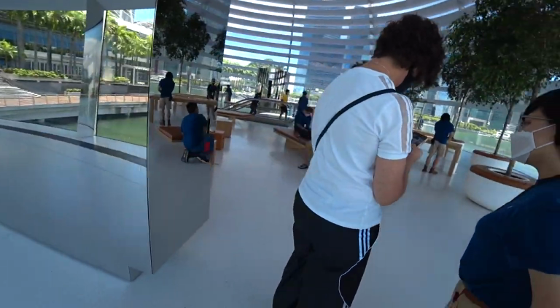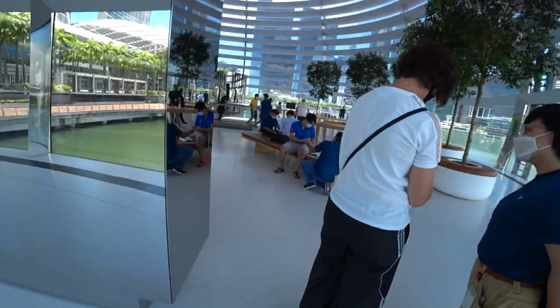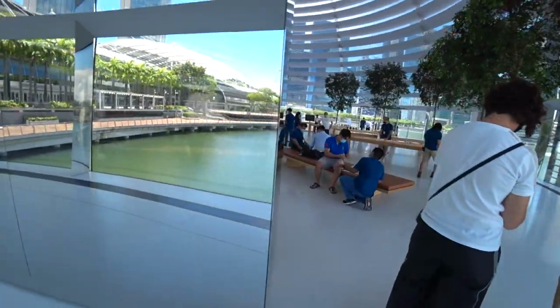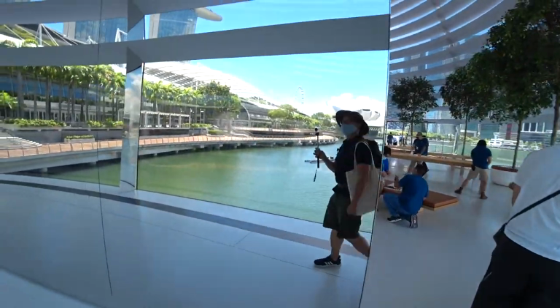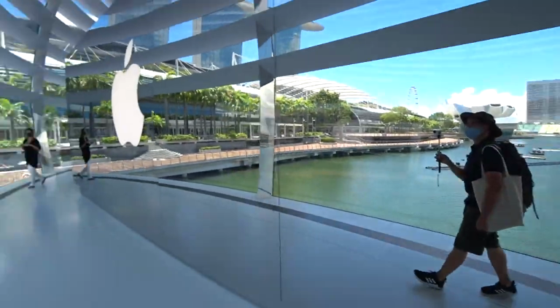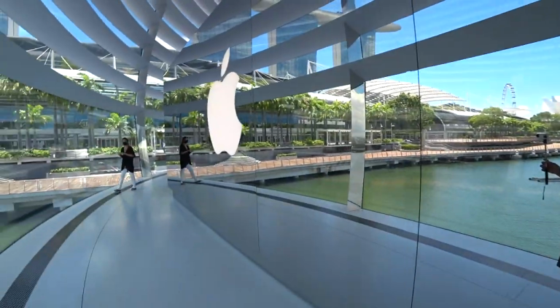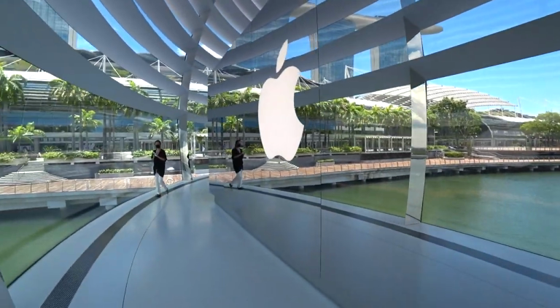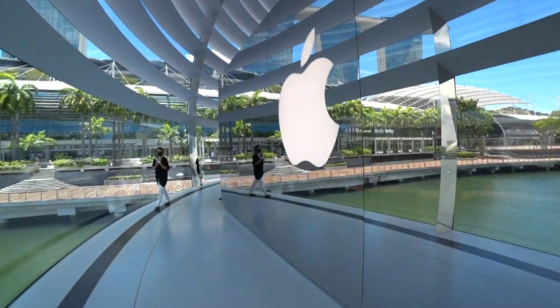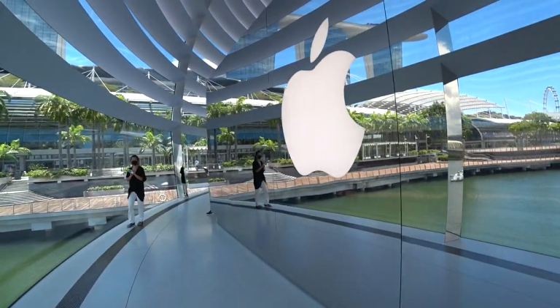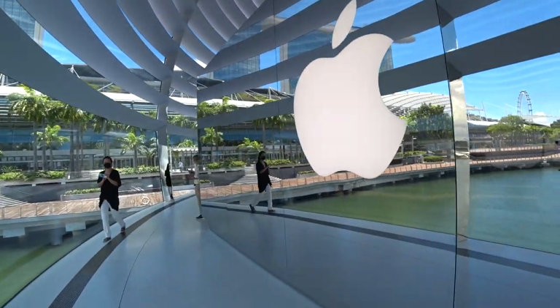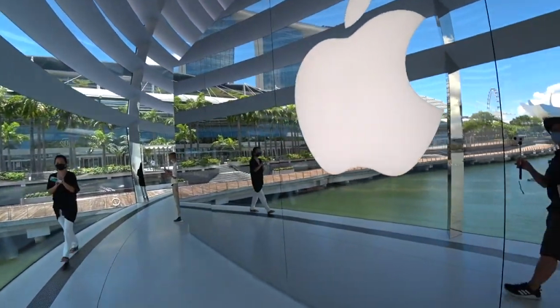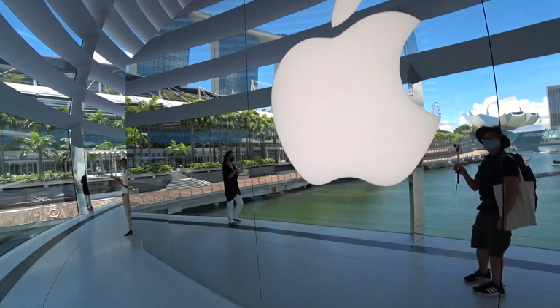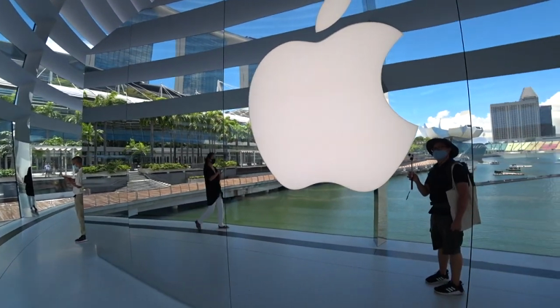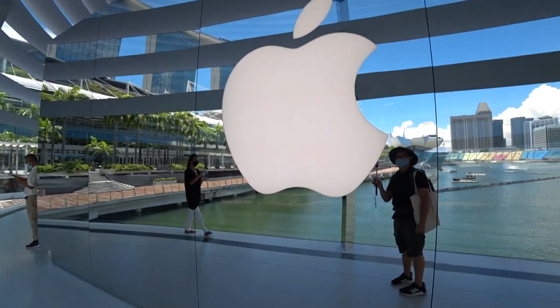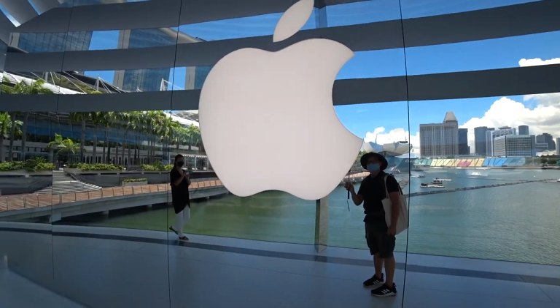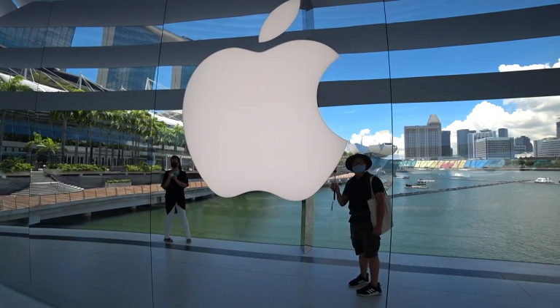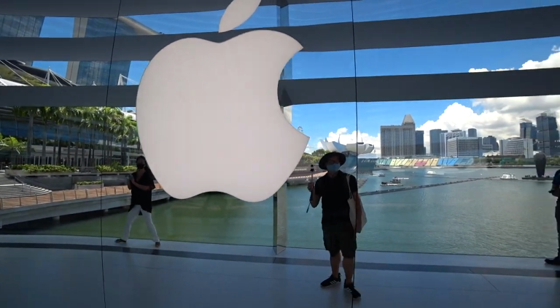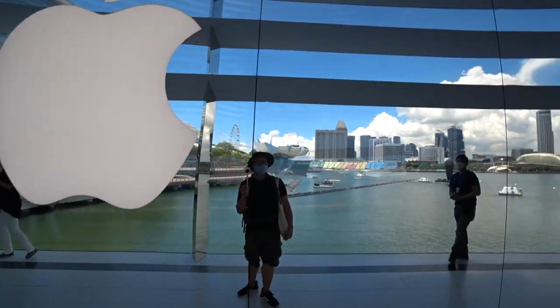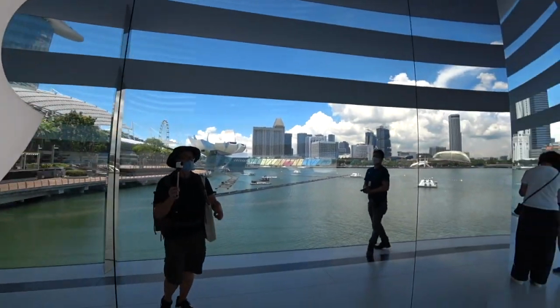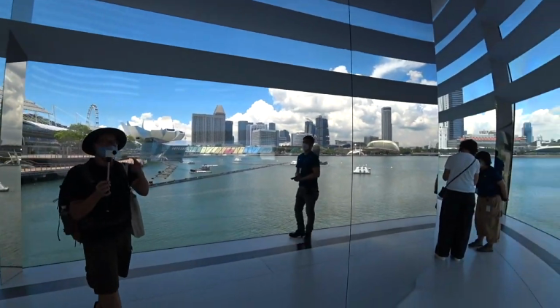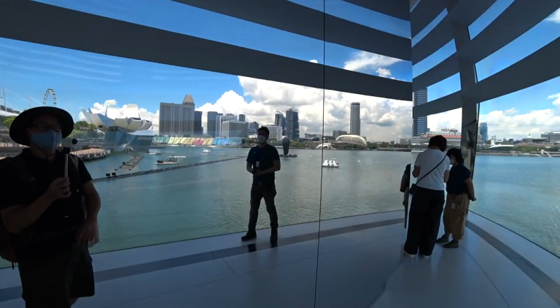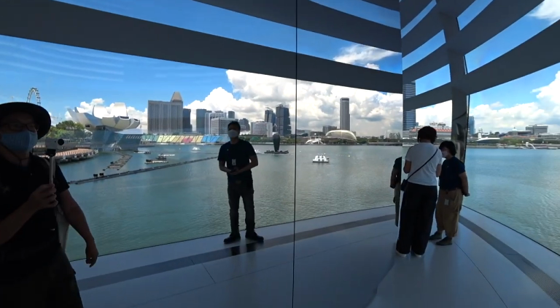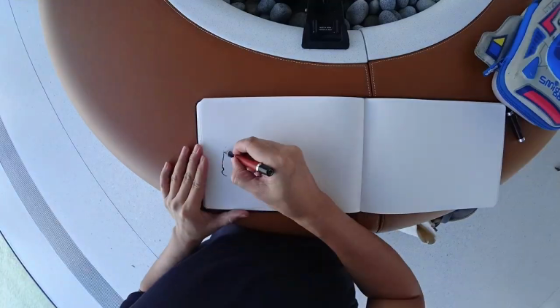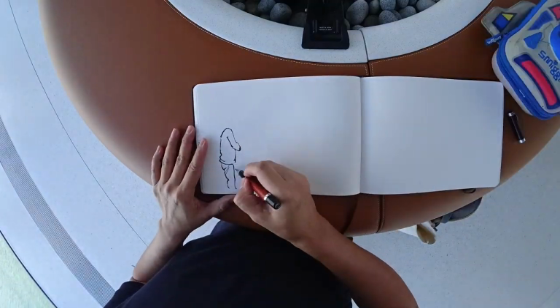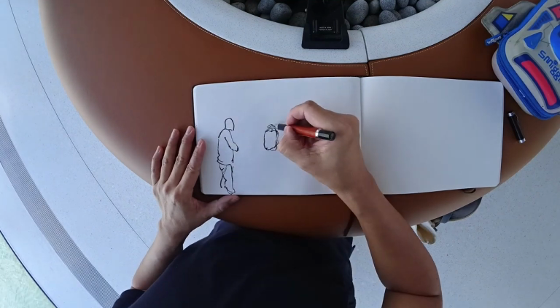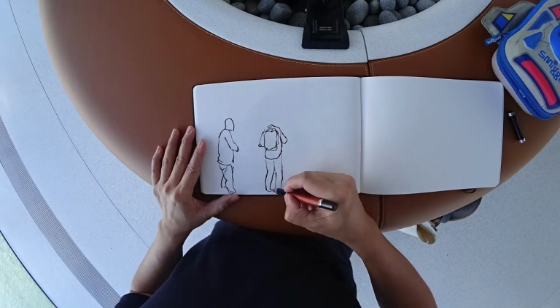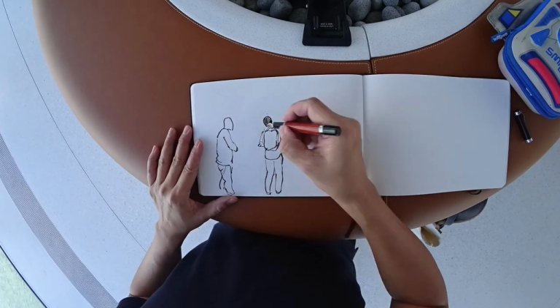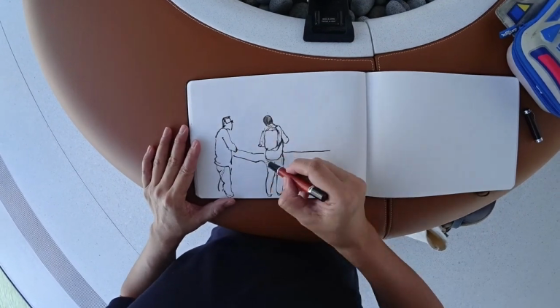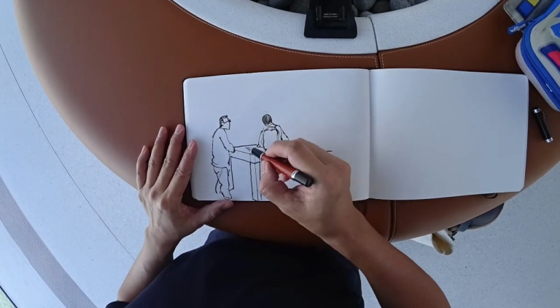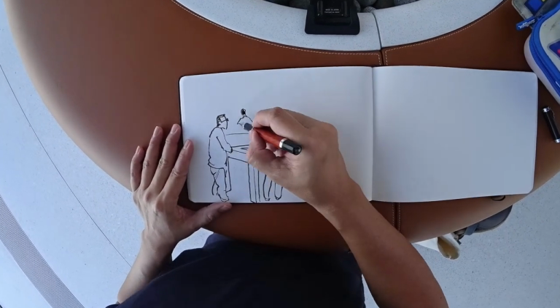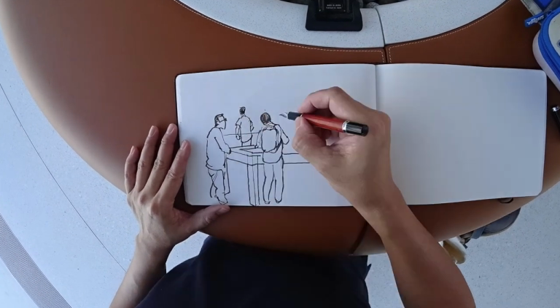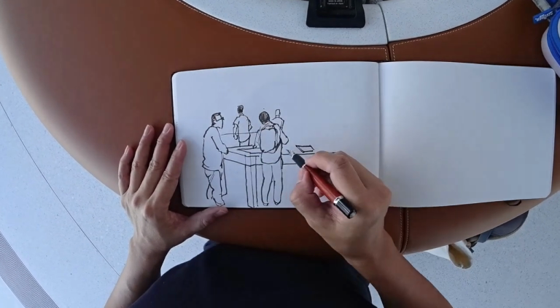I think I can squeeze in a sketch. The staff here have been very nice about it. So I'll be pointing my sketchbook towards a huge display screen for an interior shot of this dome.